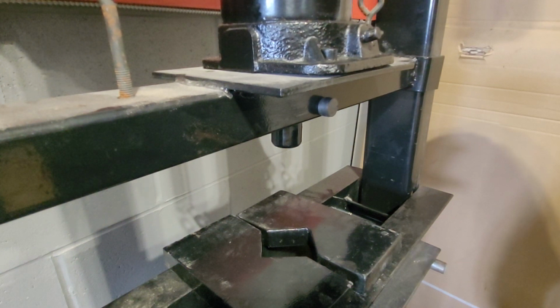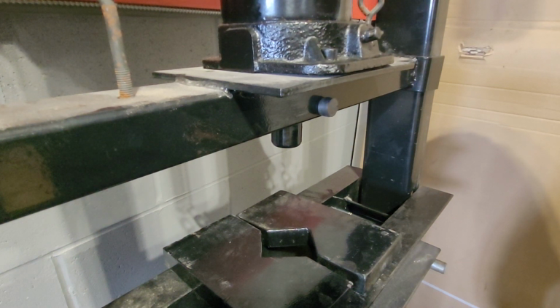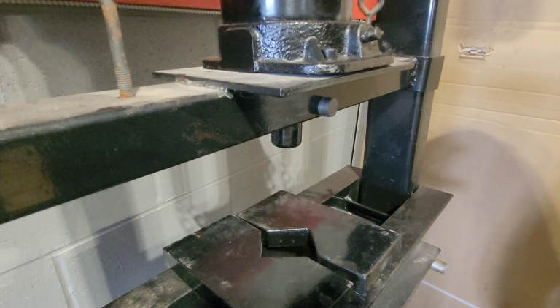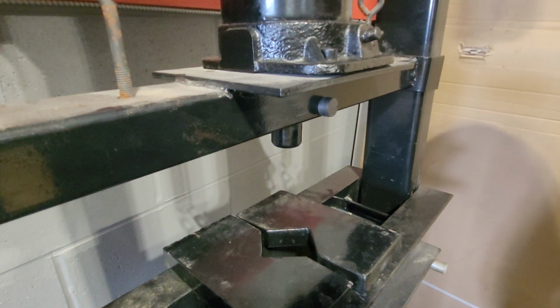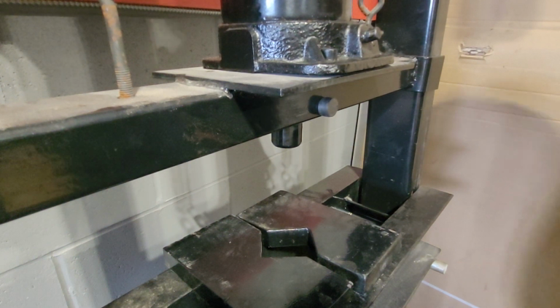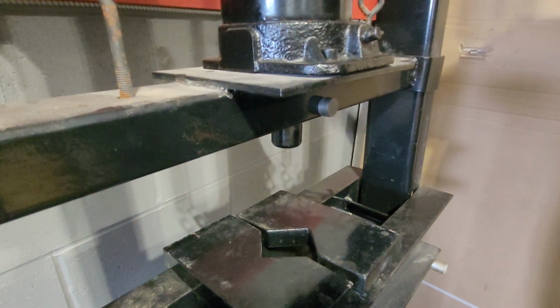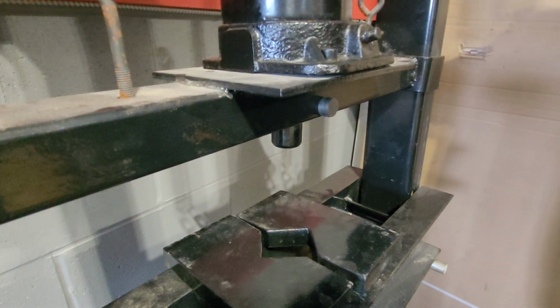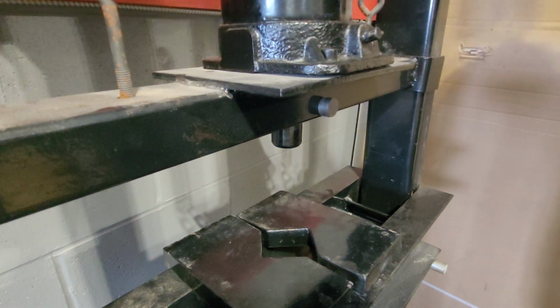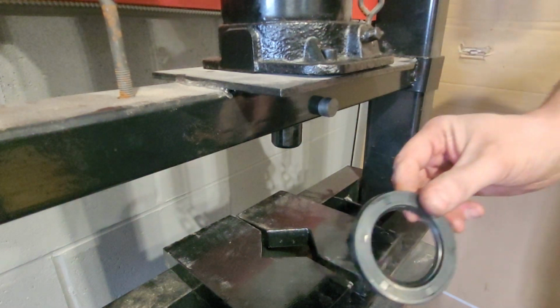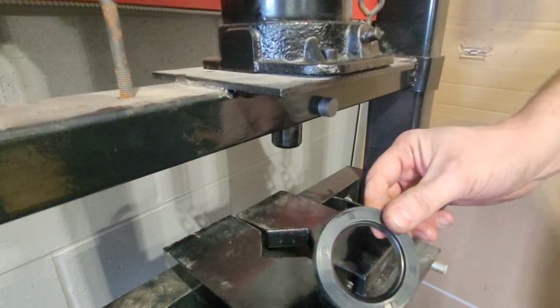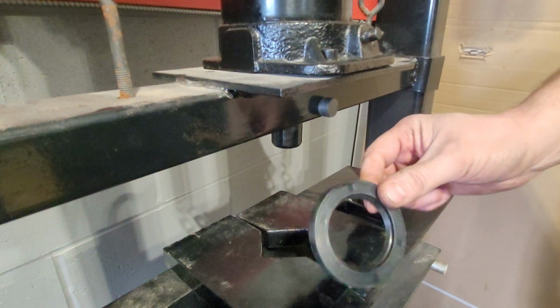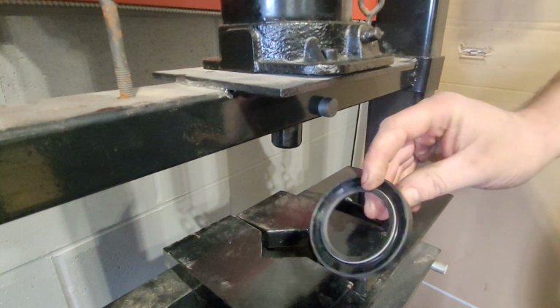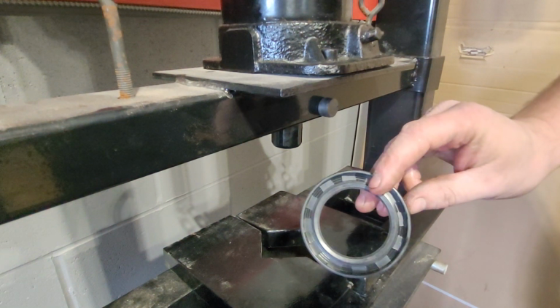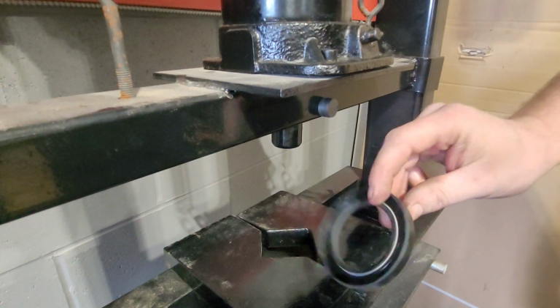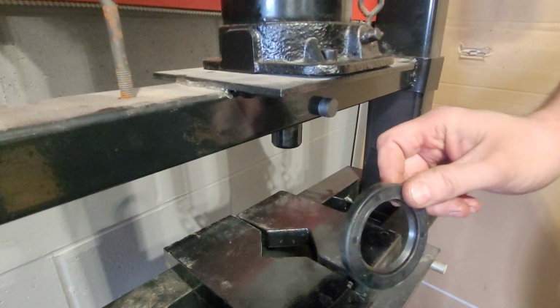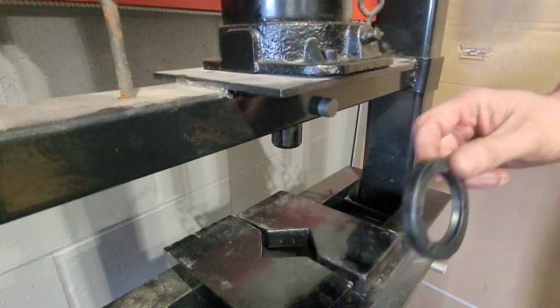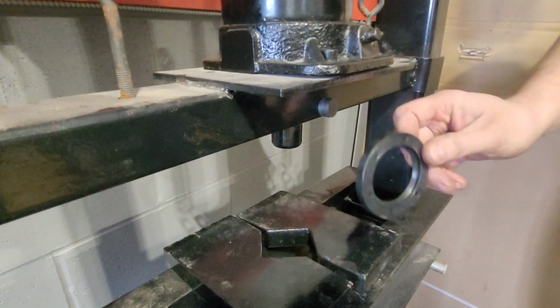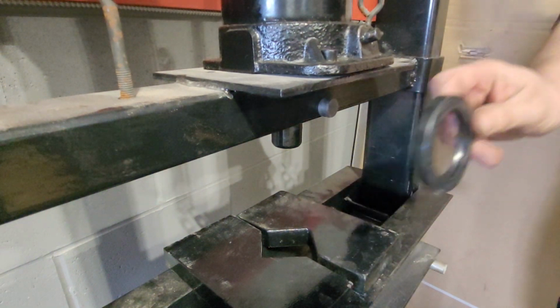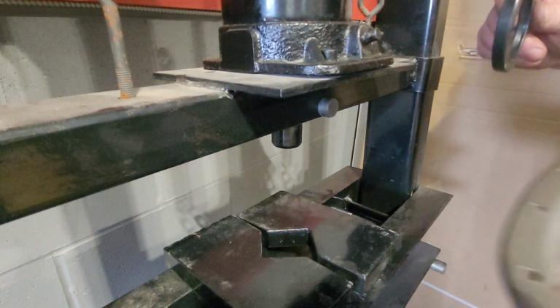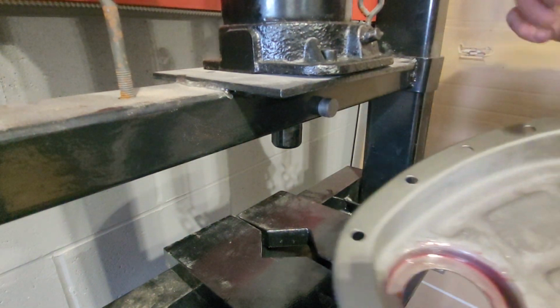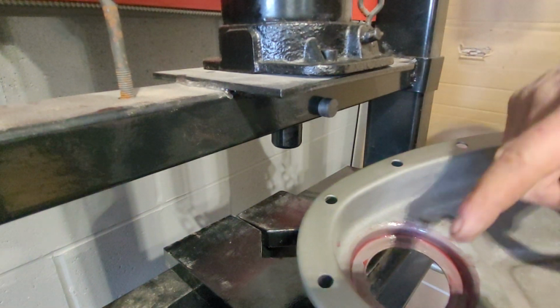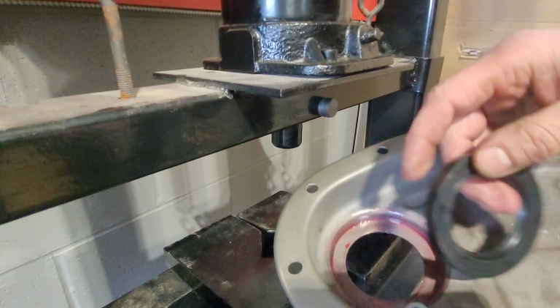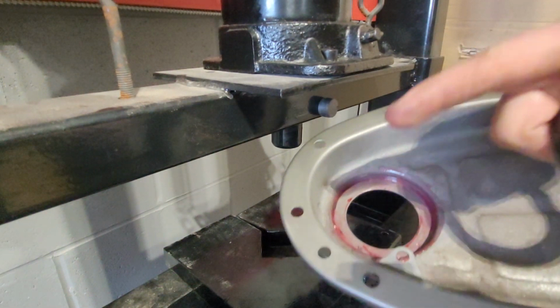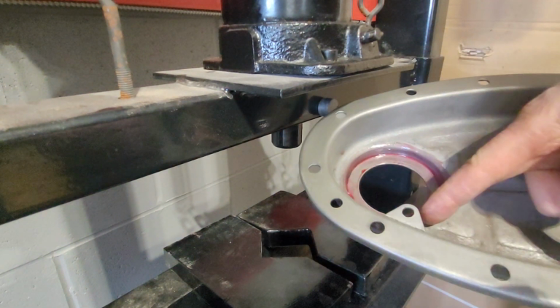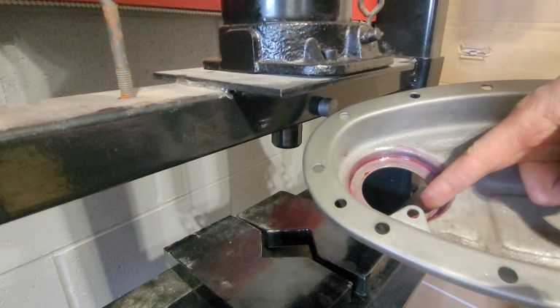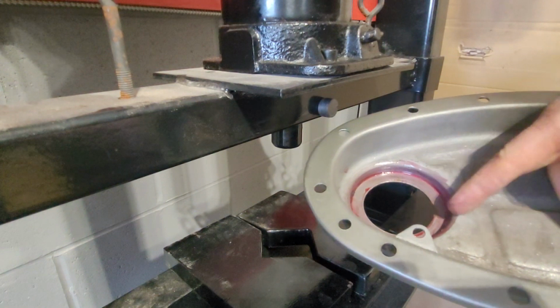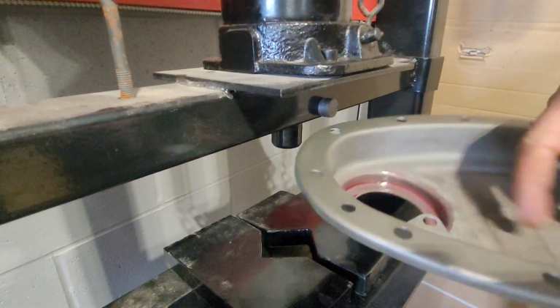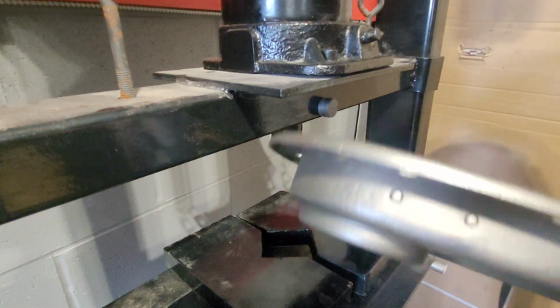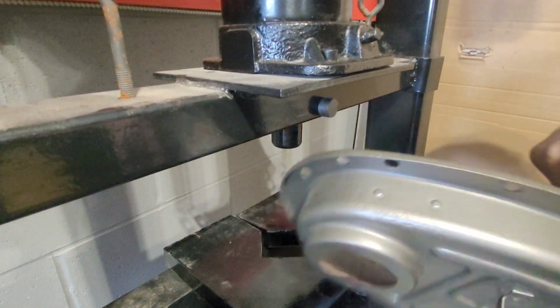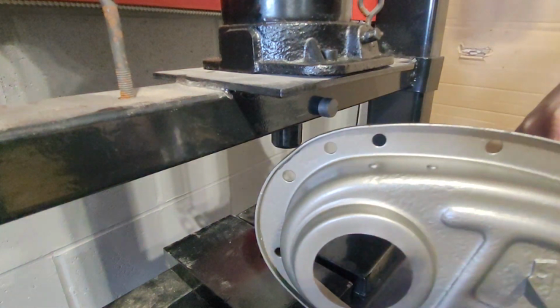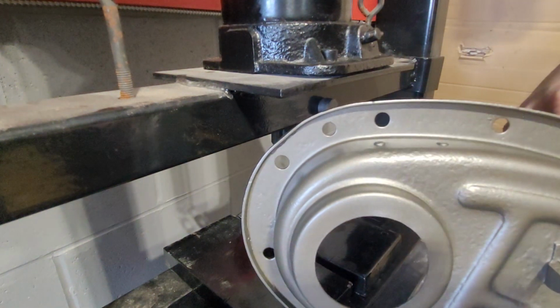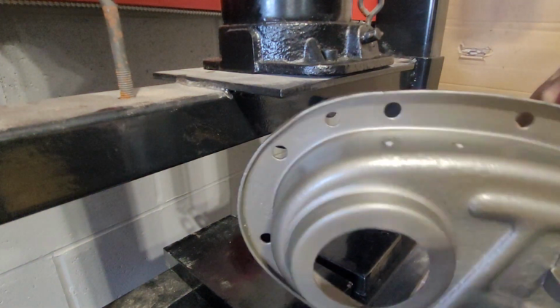Welcome to another Plan 6 Parts video. Today's video is about the oil seal. We're going to put the oil seal on the front — this is the front oil seal for your diamond chain cover.